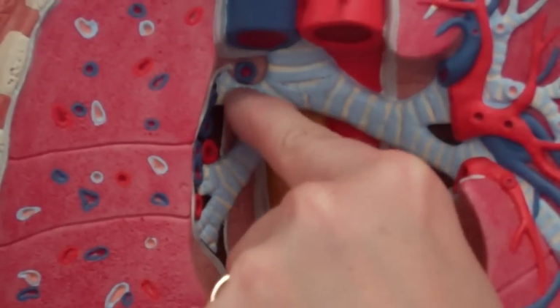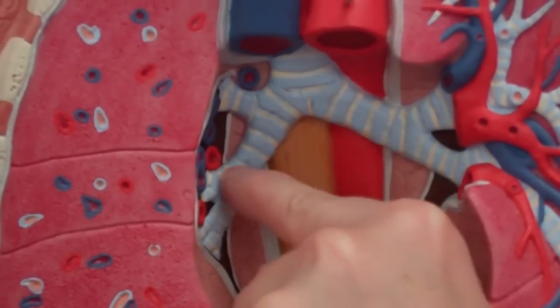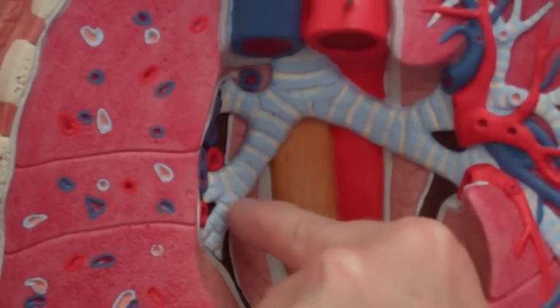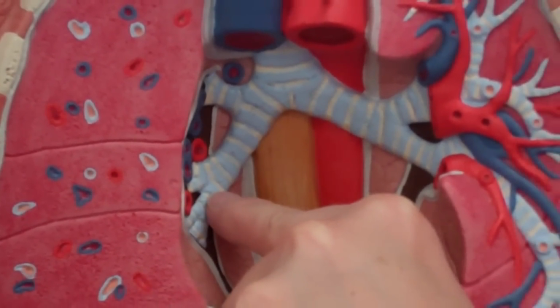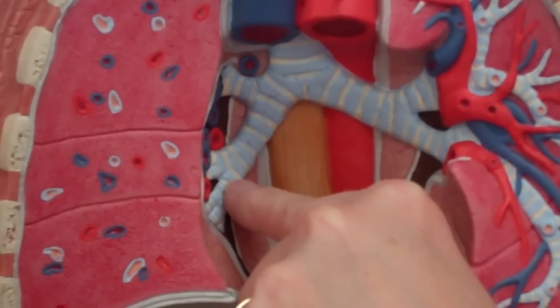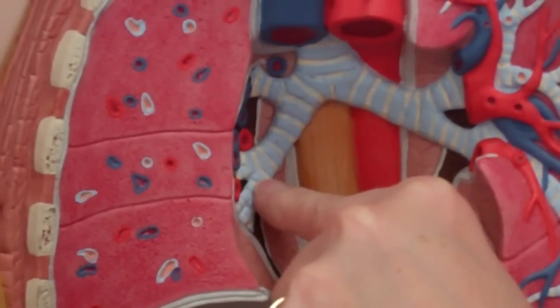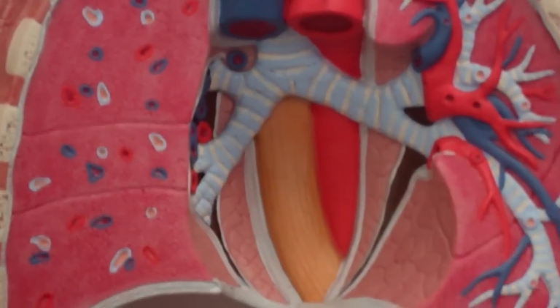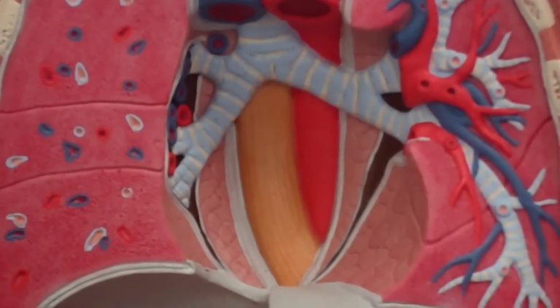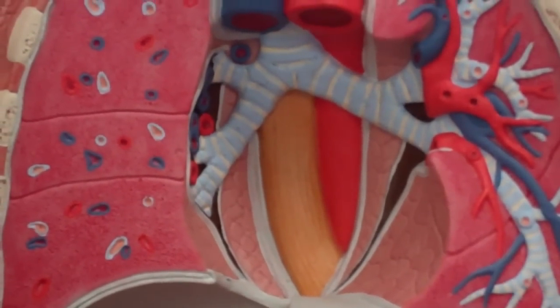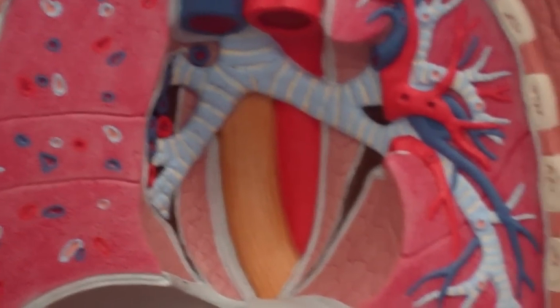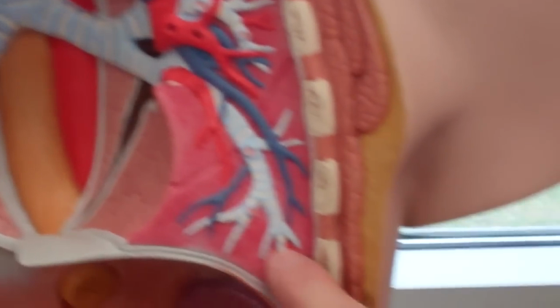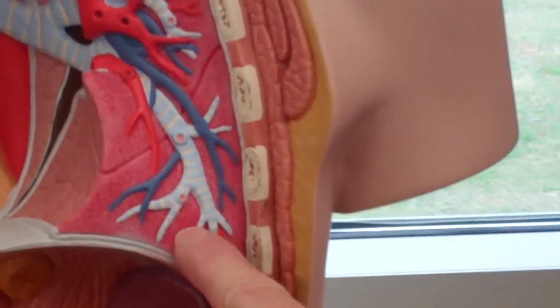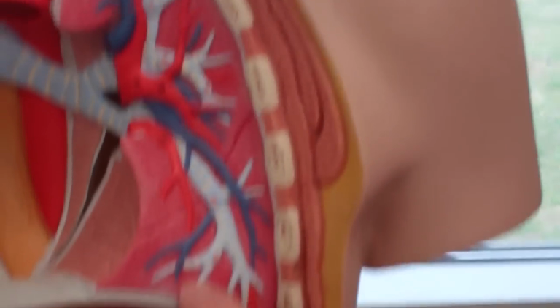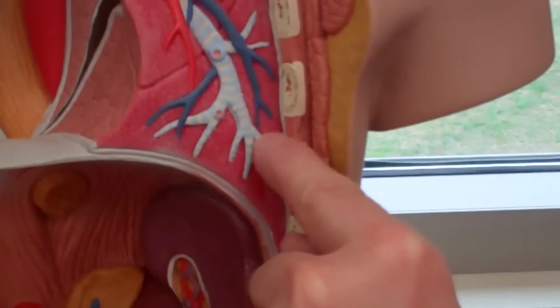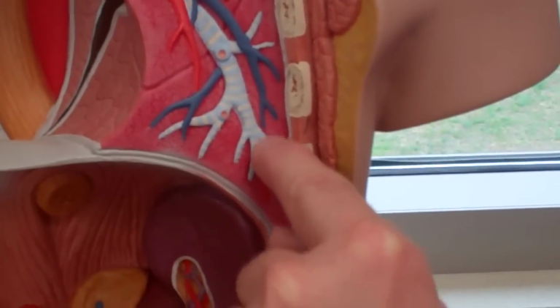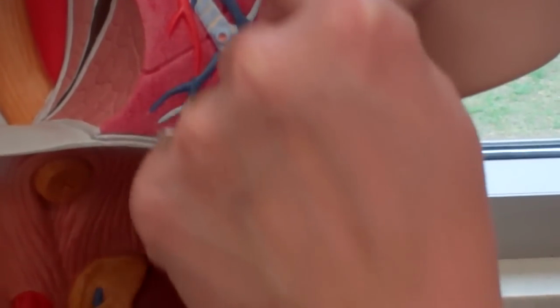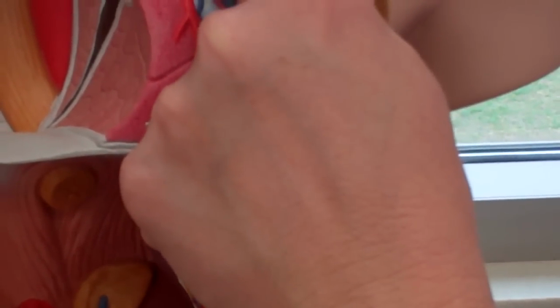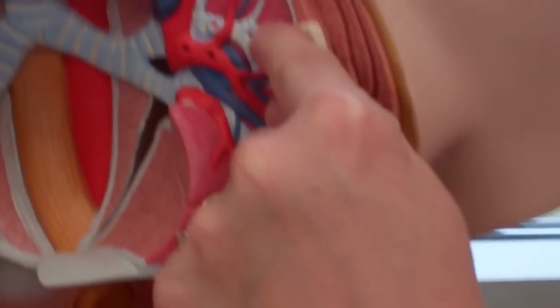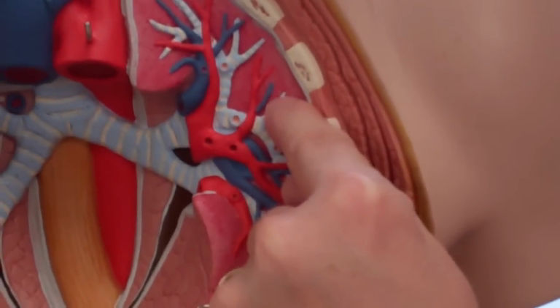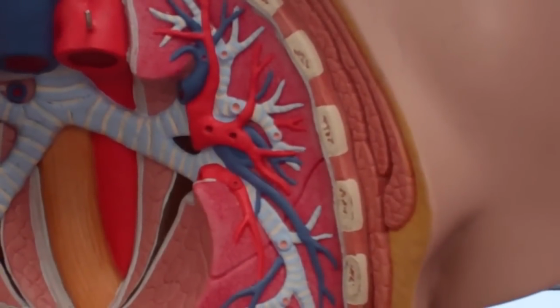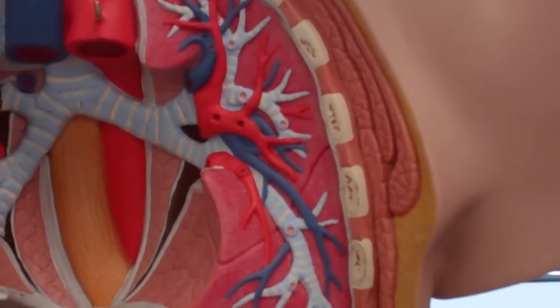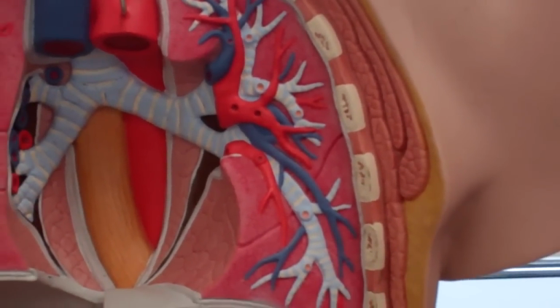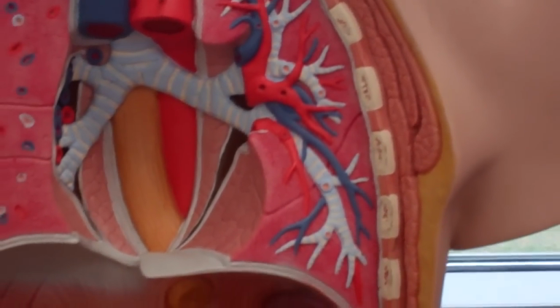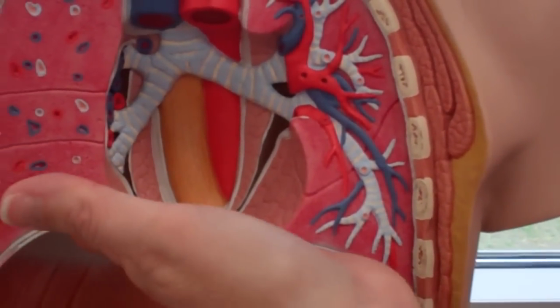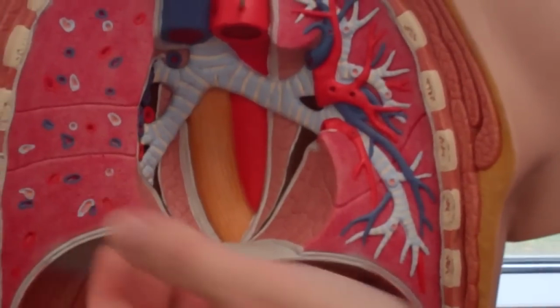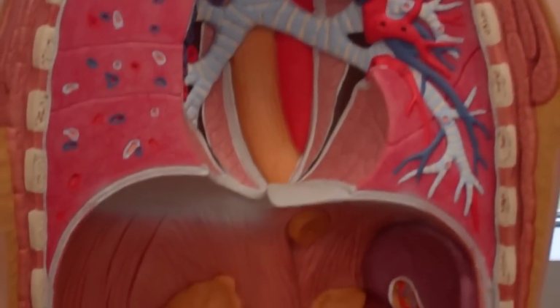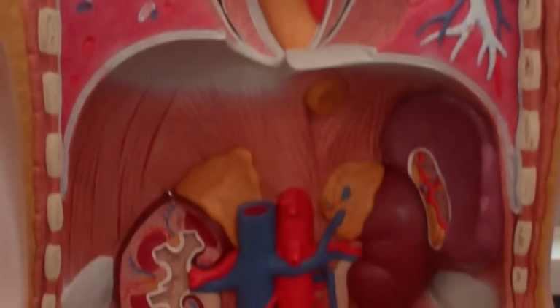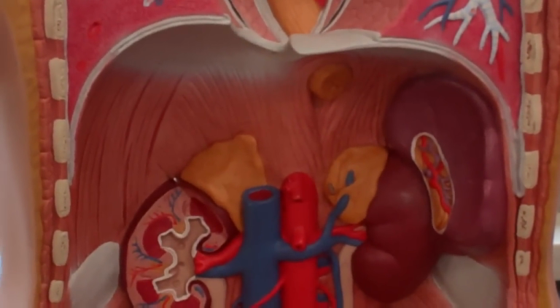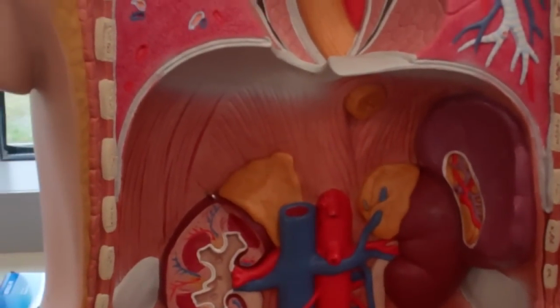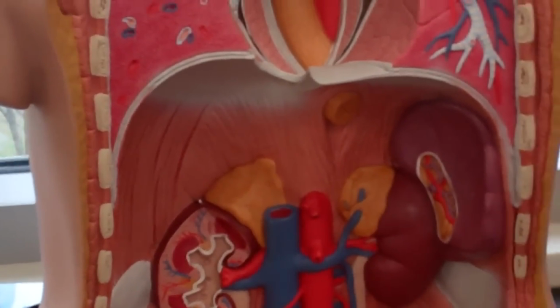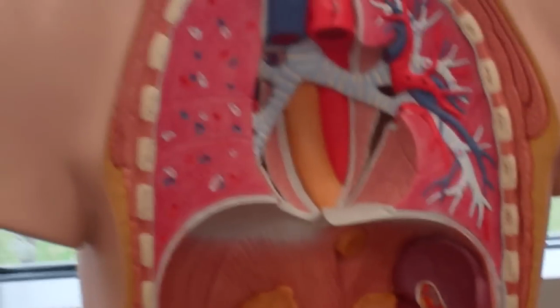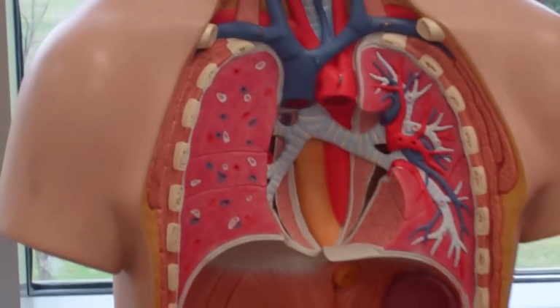Each one of those is a secondary bronchi, and then on this side we have nice tertiary bronchi. Diaphragm — that's about it for that one.